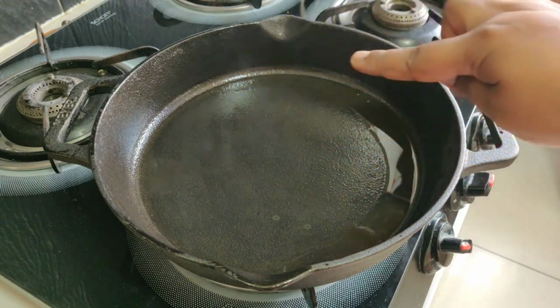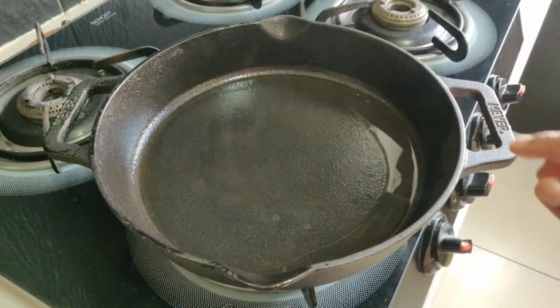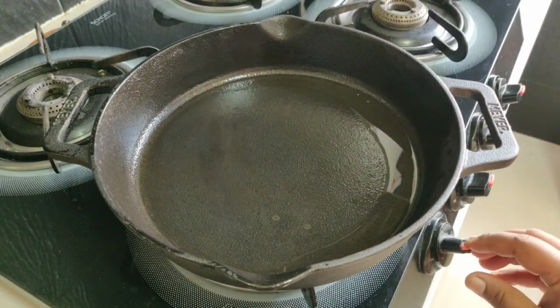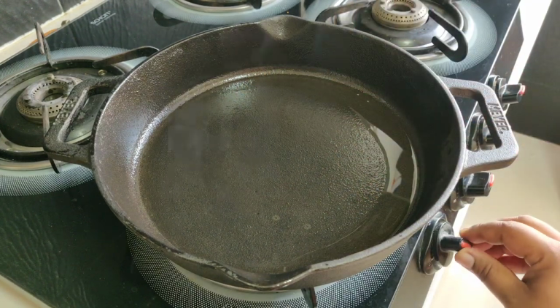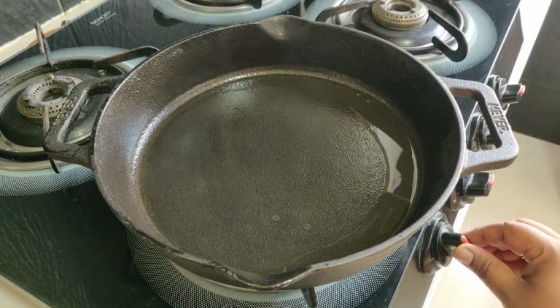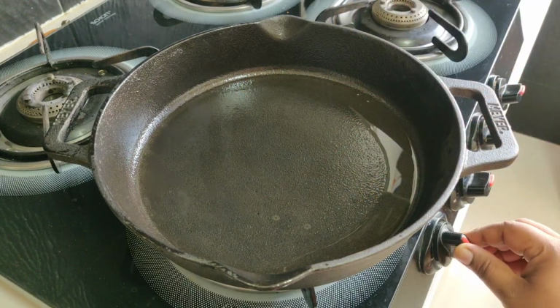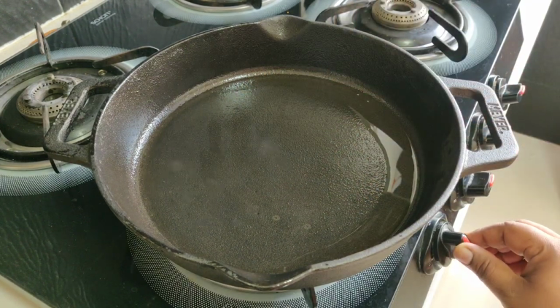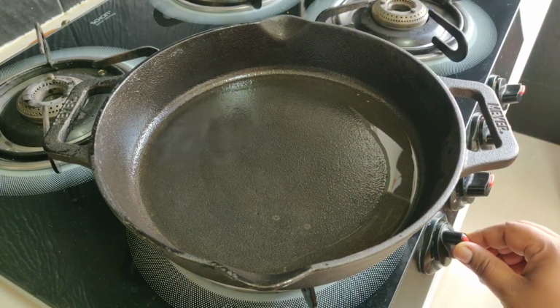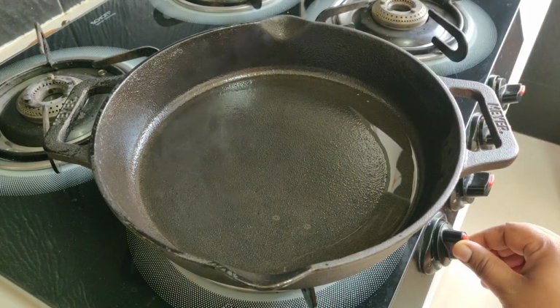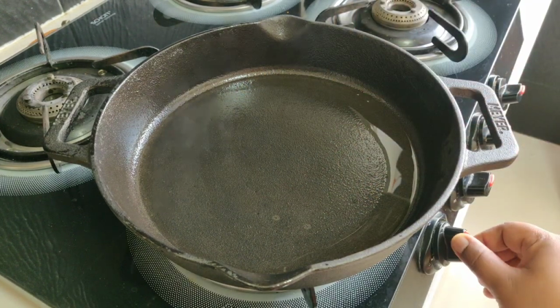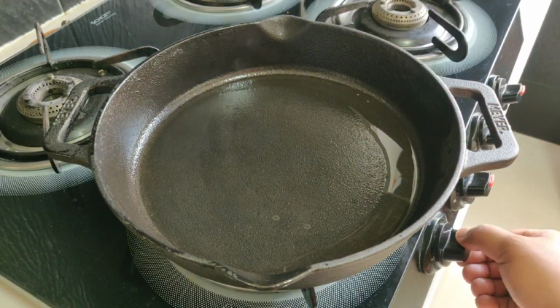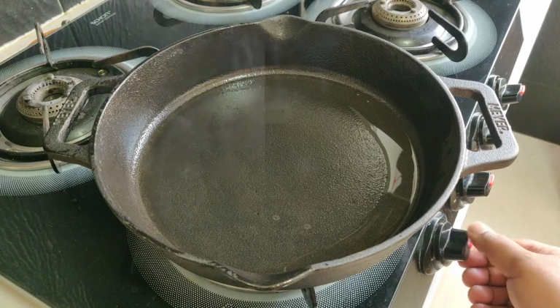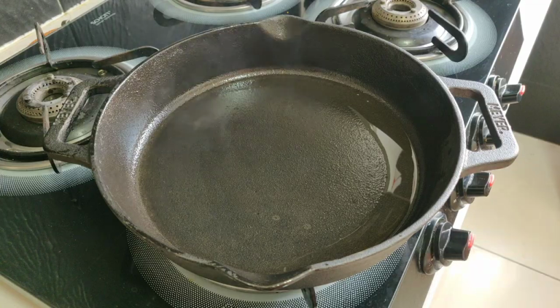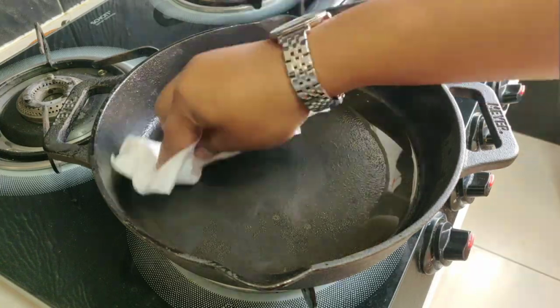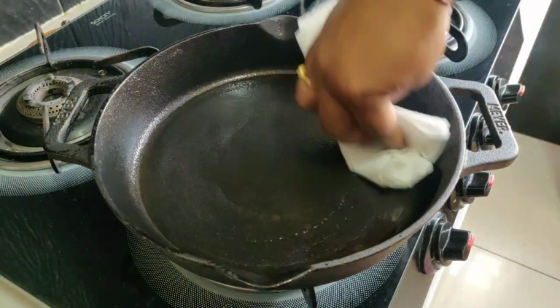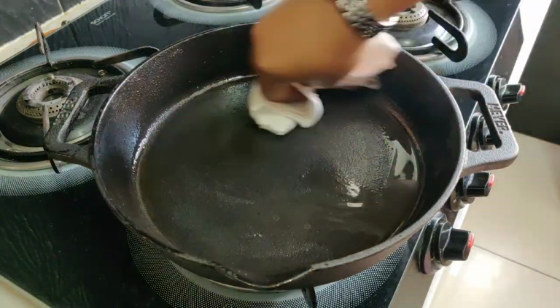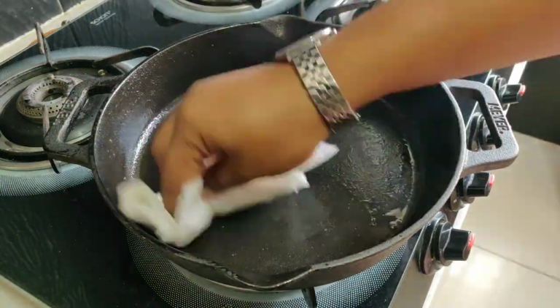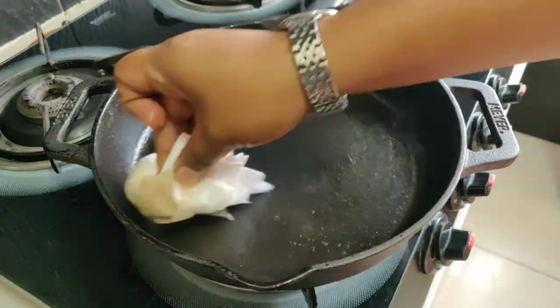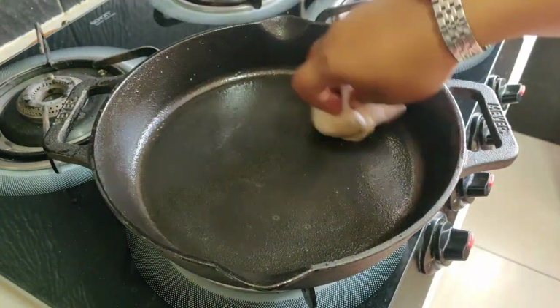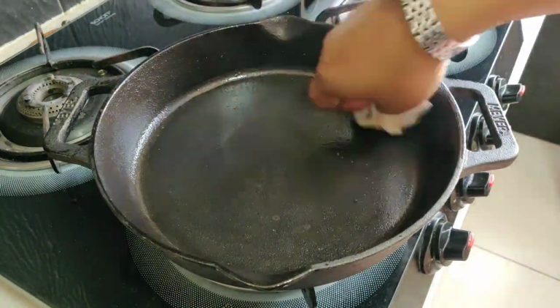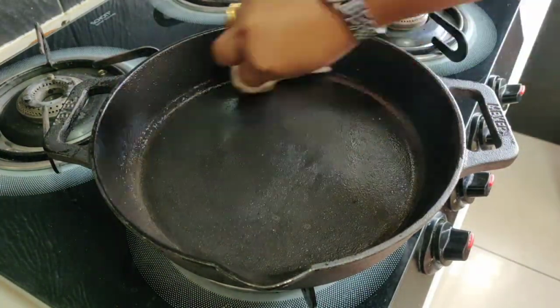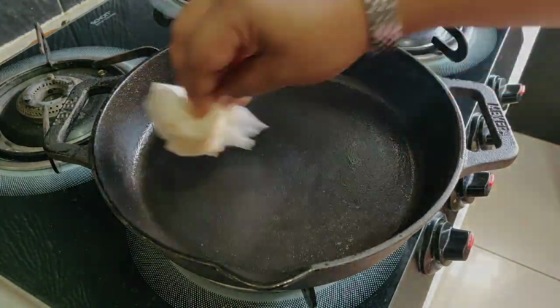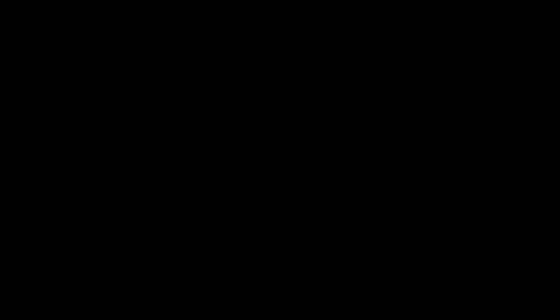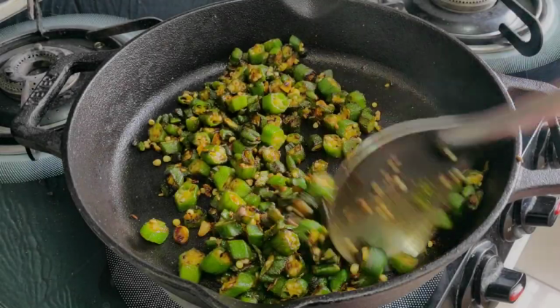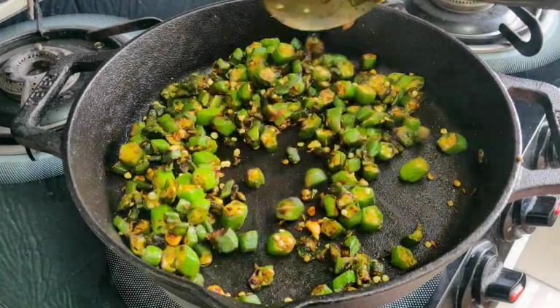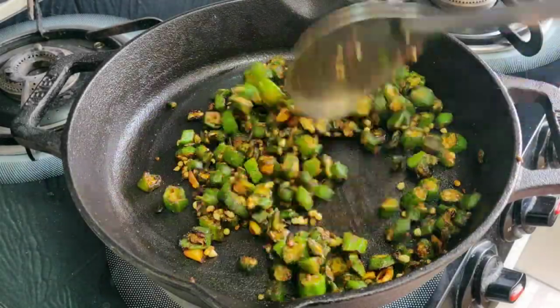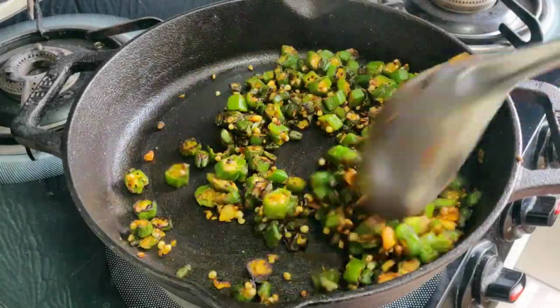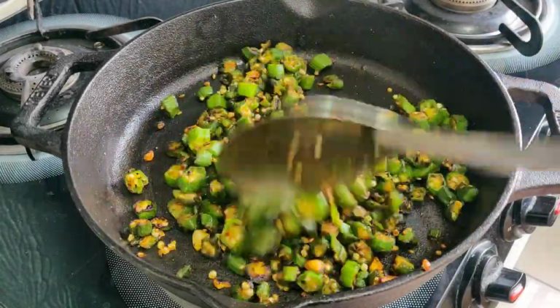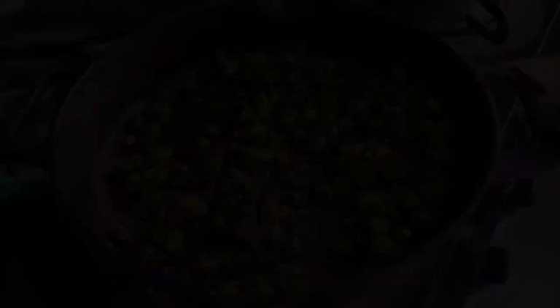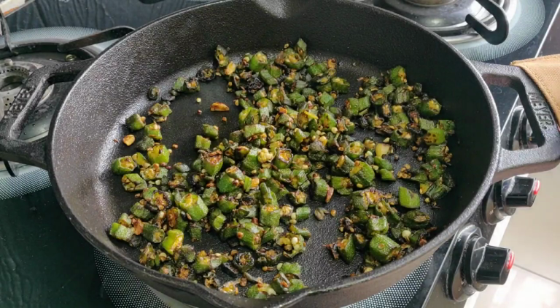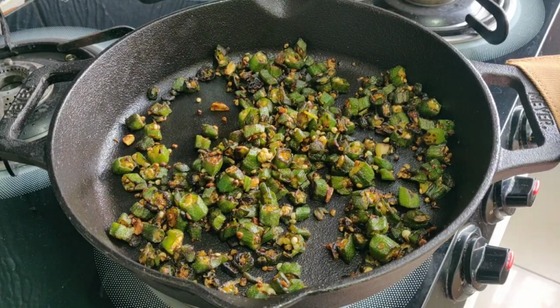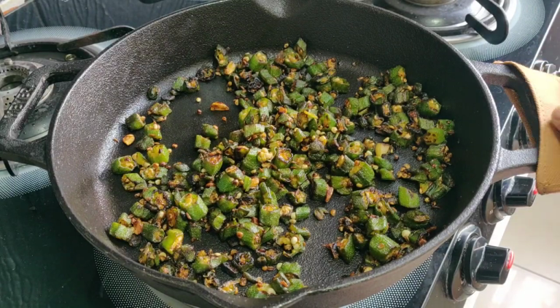Turn off the flame and allow it to cool down completely, then wipe off the excess oil. Over time, if food starts sticking to the cookware, it's time for re-seasoning.